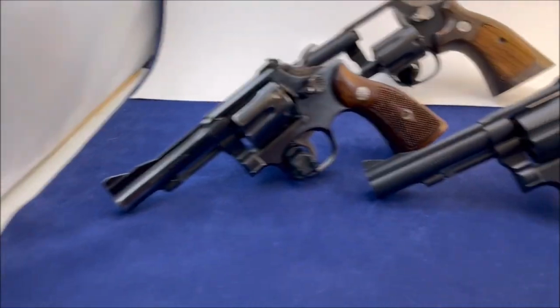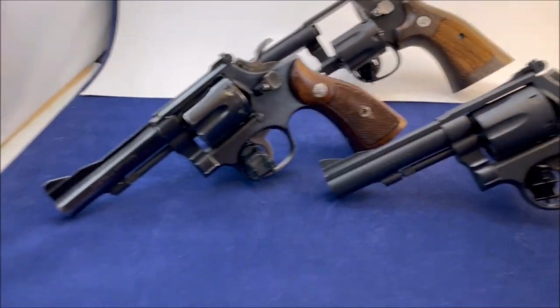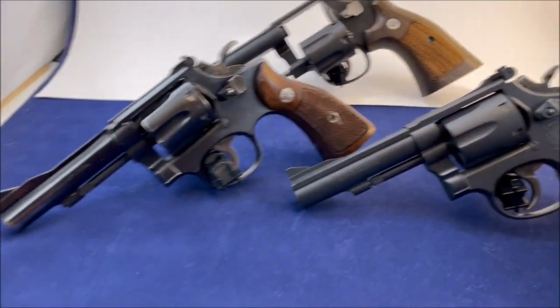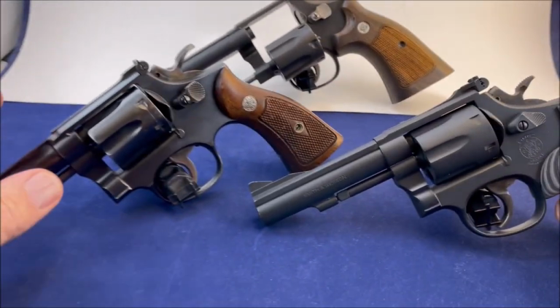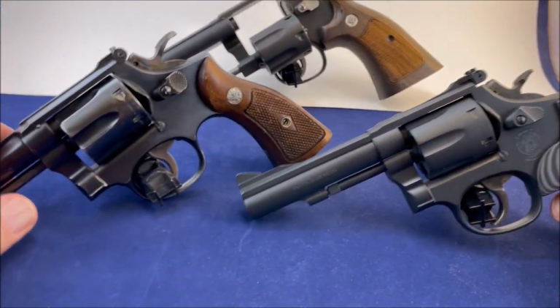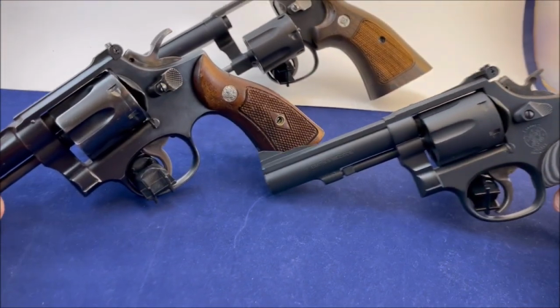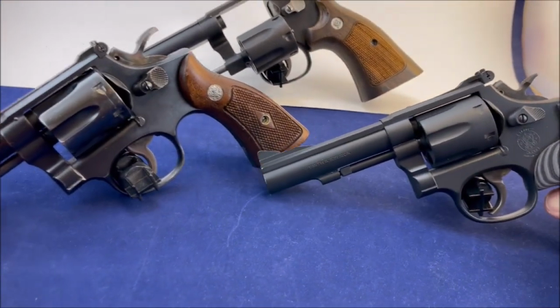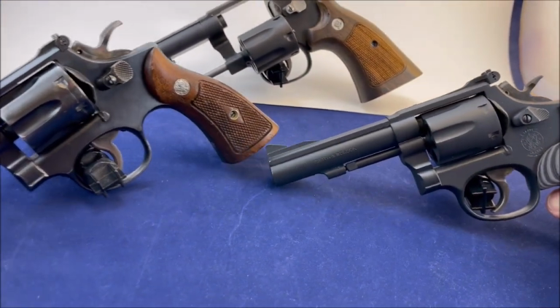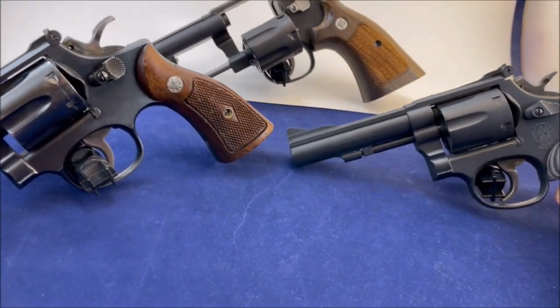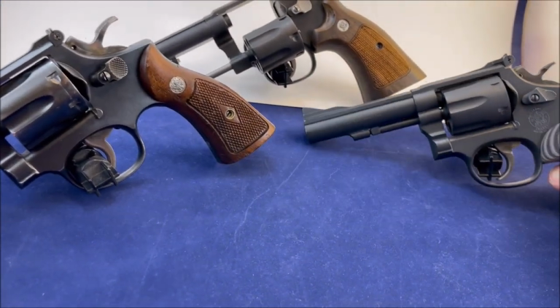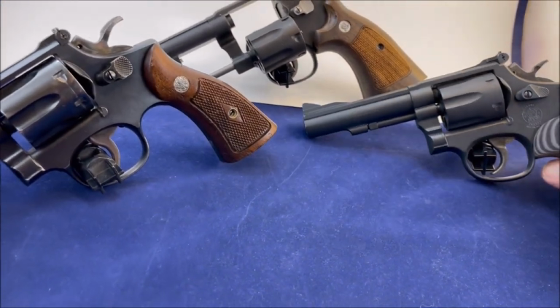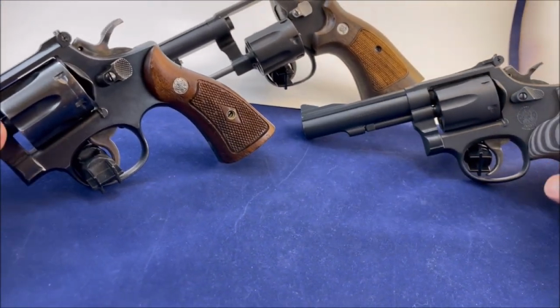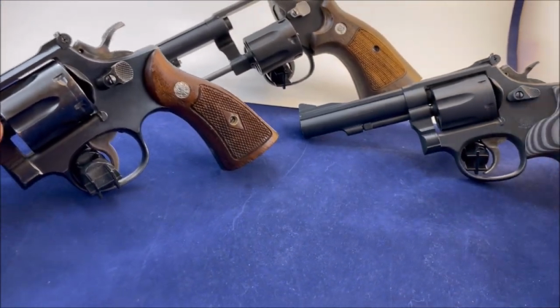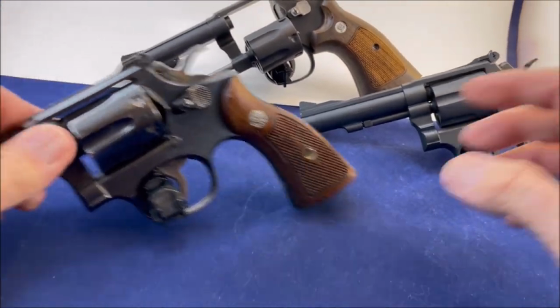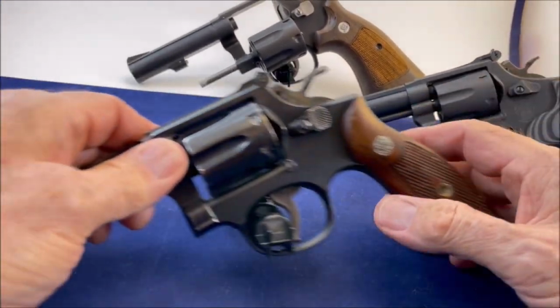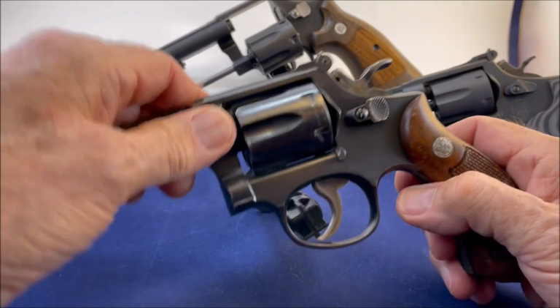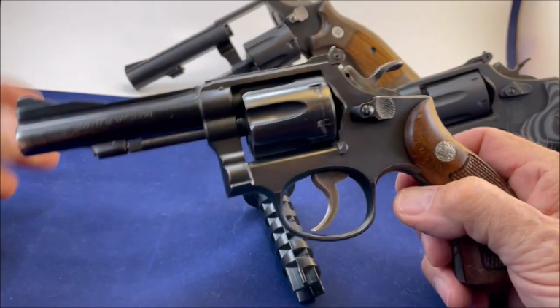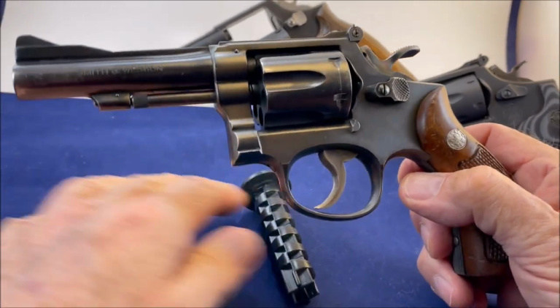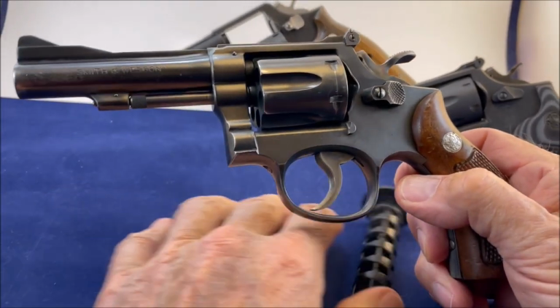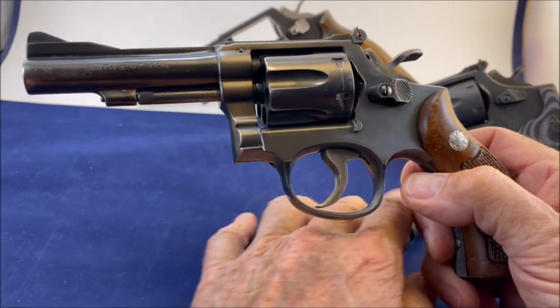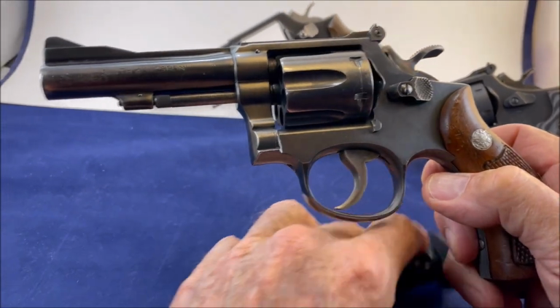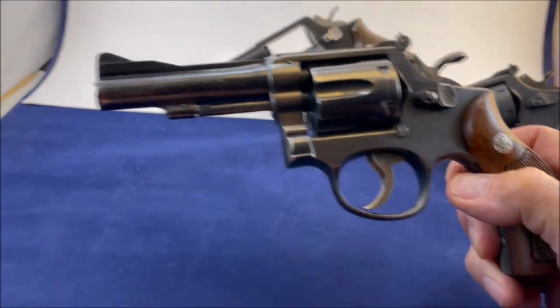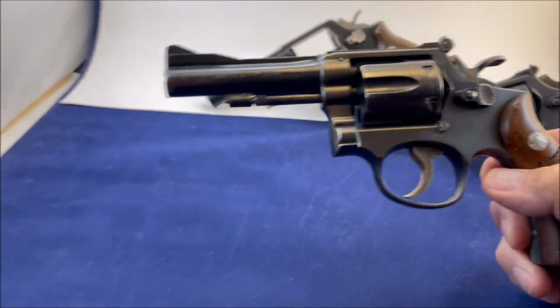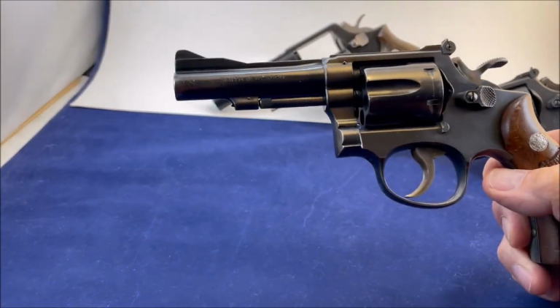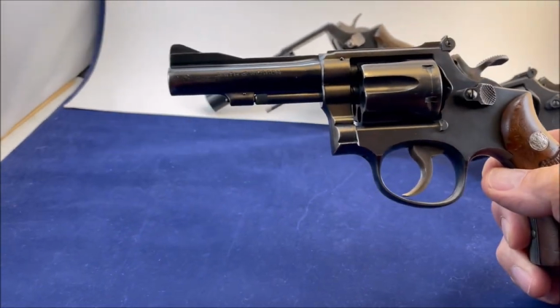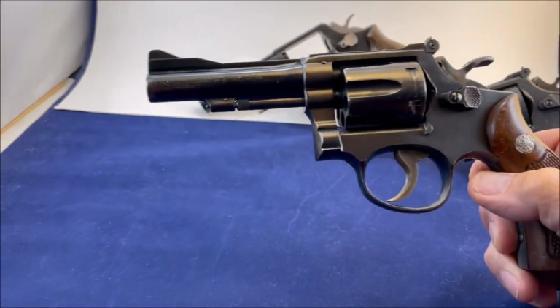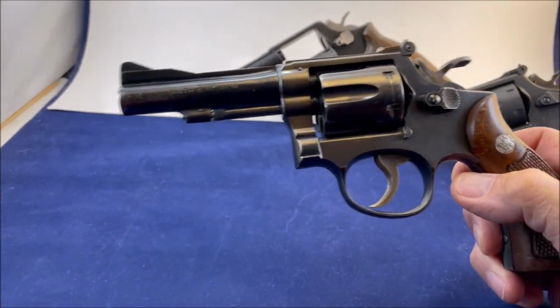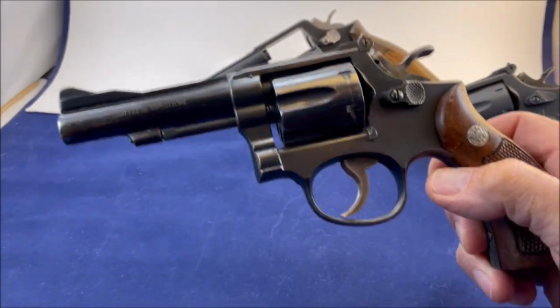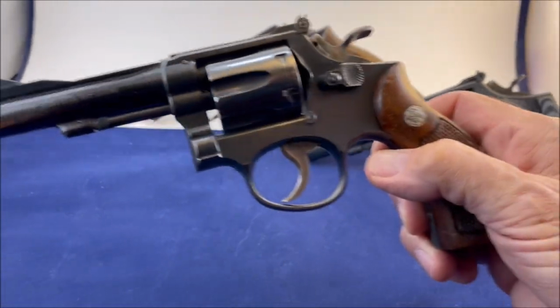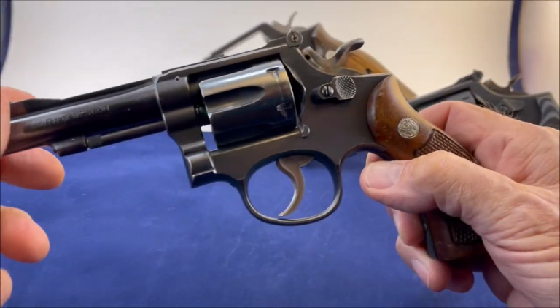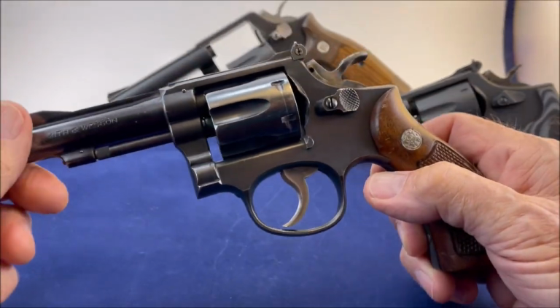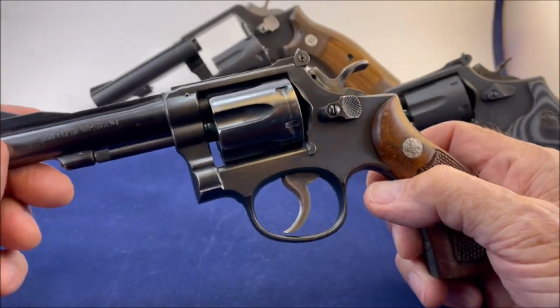This first one here is actually a pre-model 15. It was born before 1957.